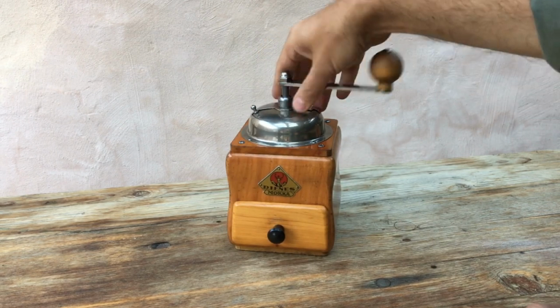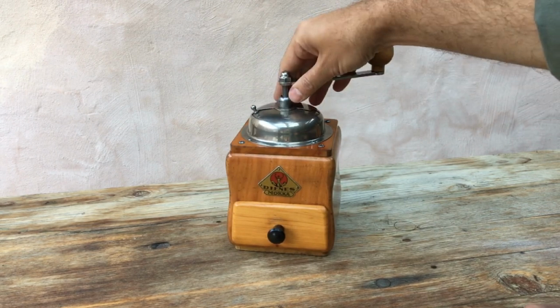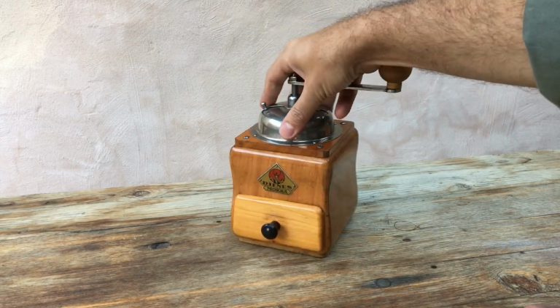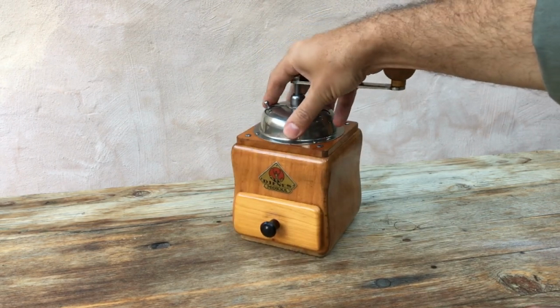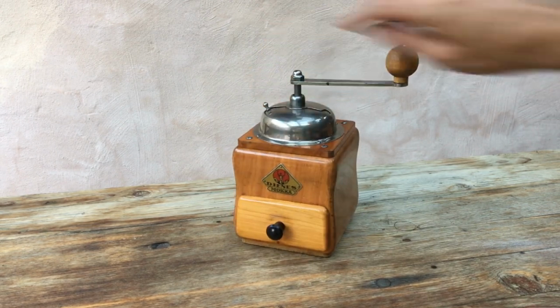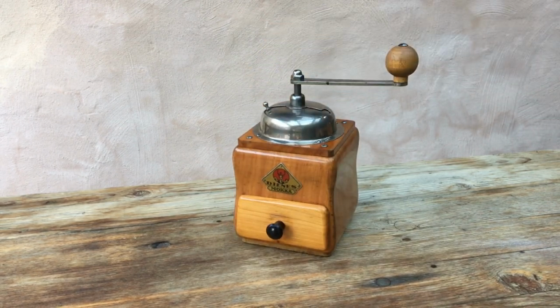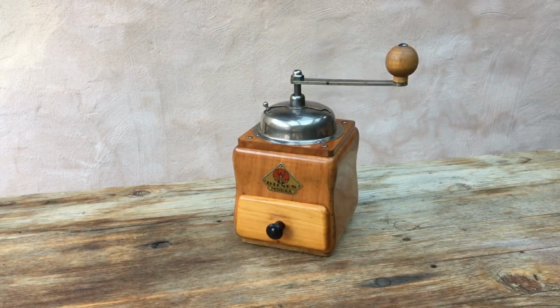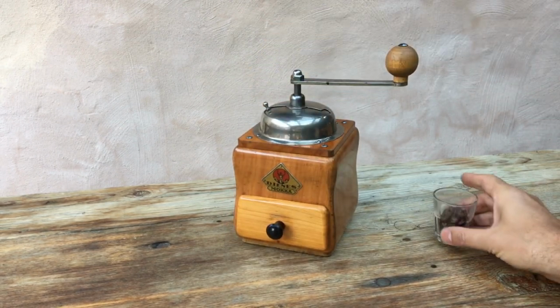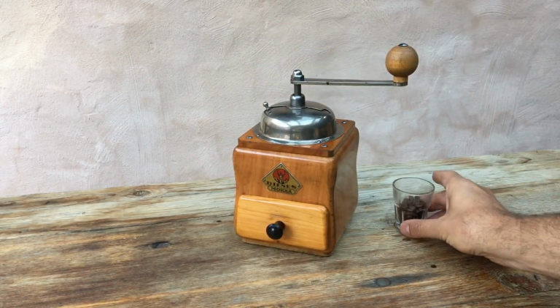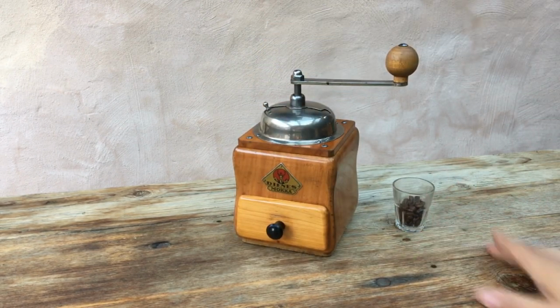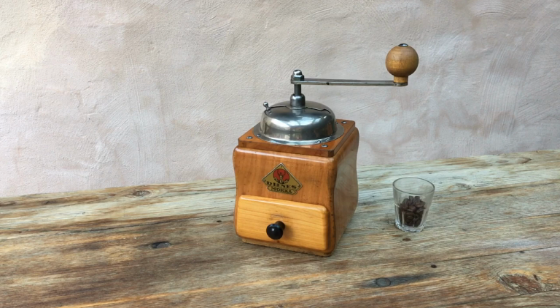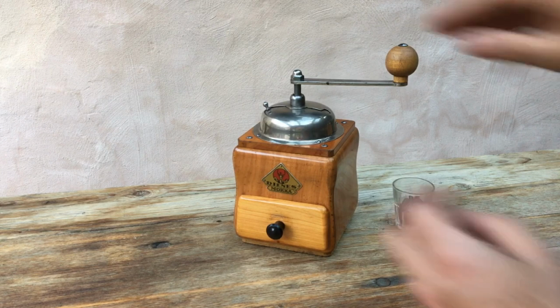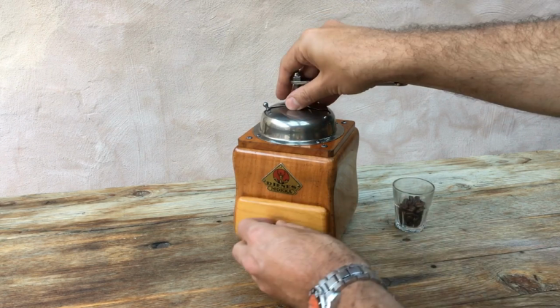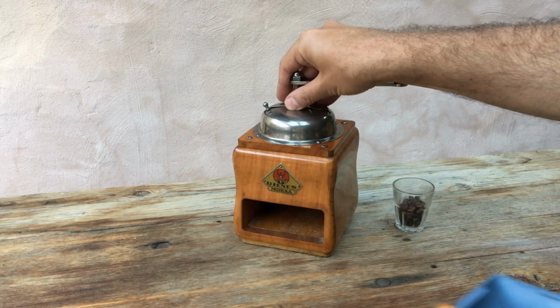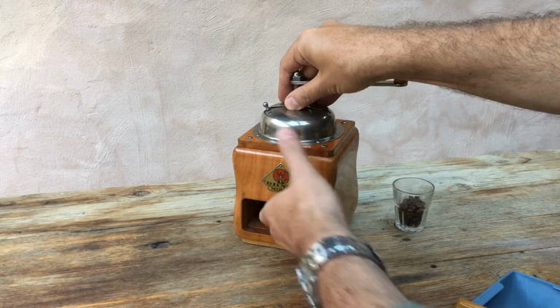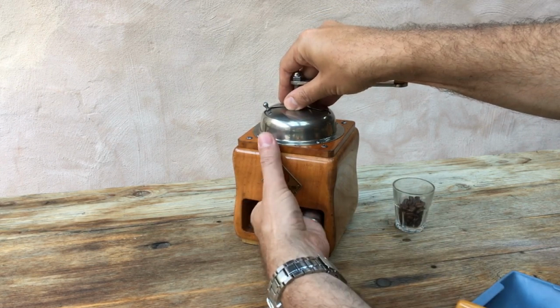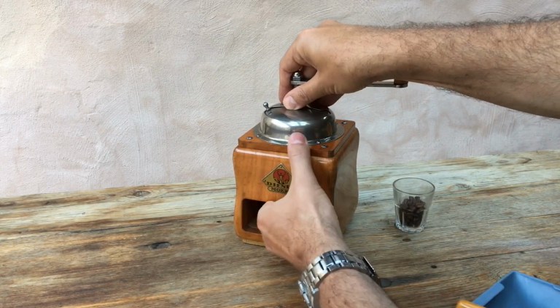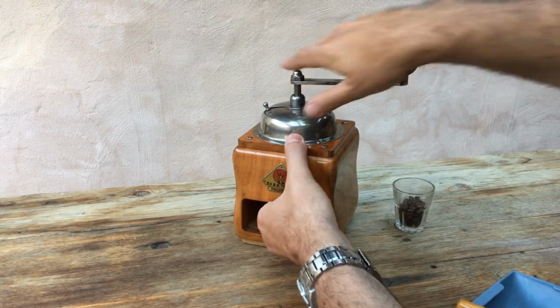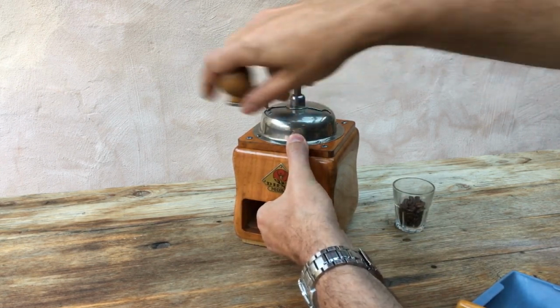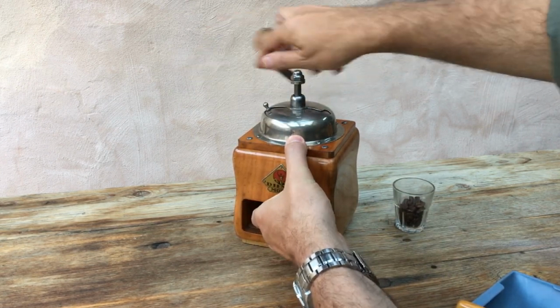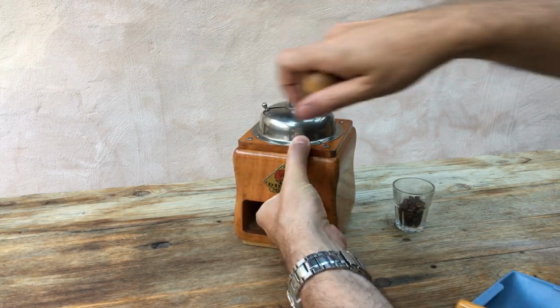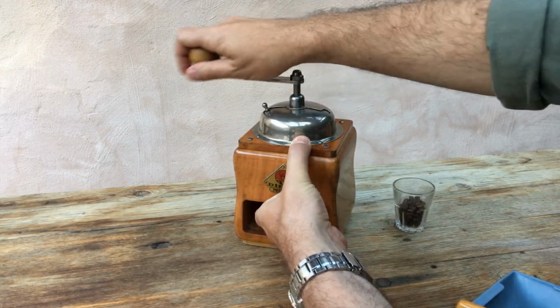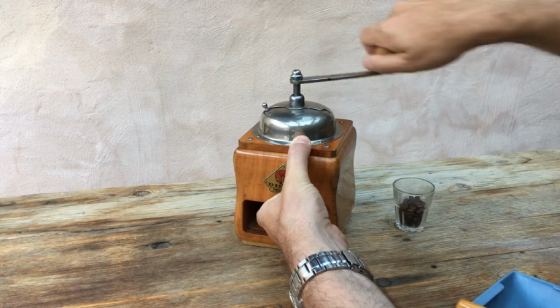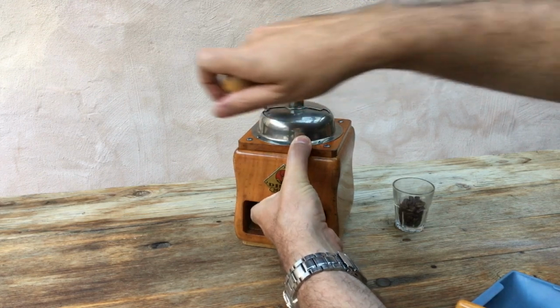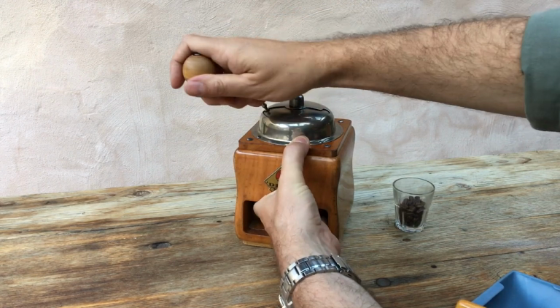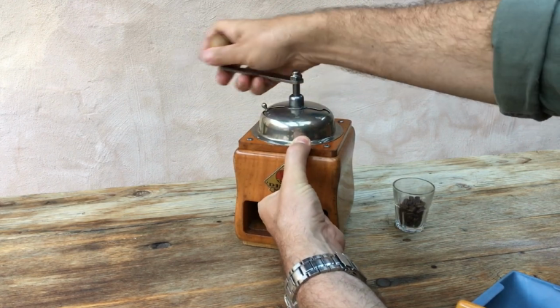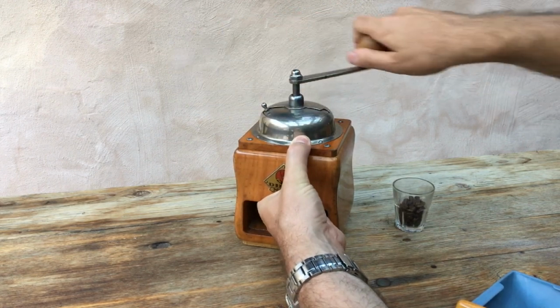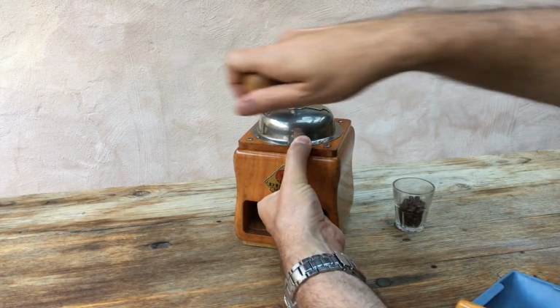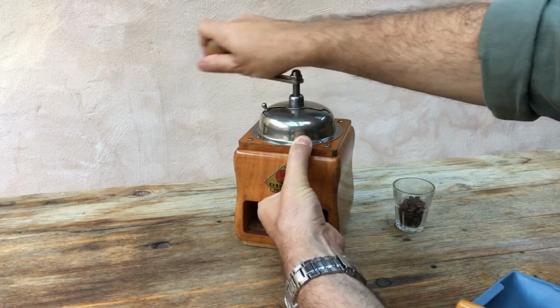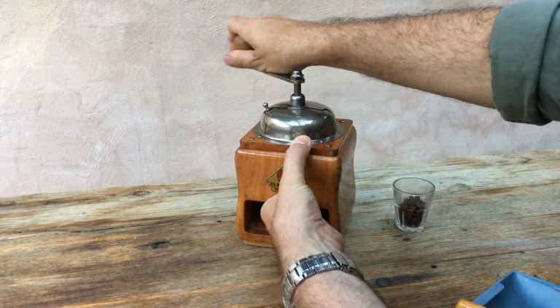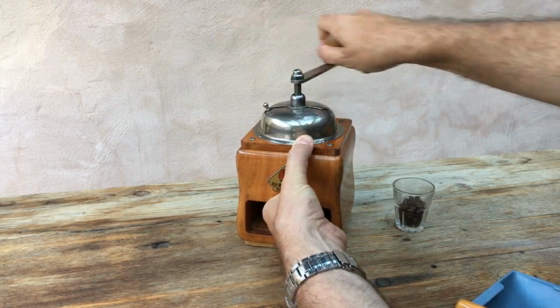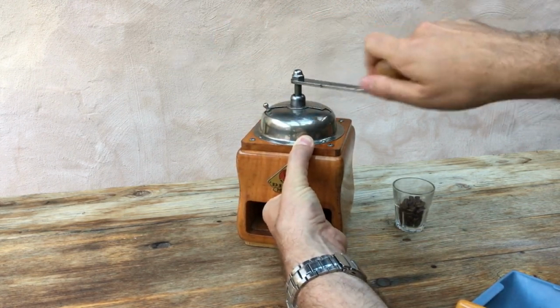The test is, as it always is, we're going to take seven grams of coffee beans. We're going to set the grinder to its finest setting and we're going to see how it does for both consistency and speed.